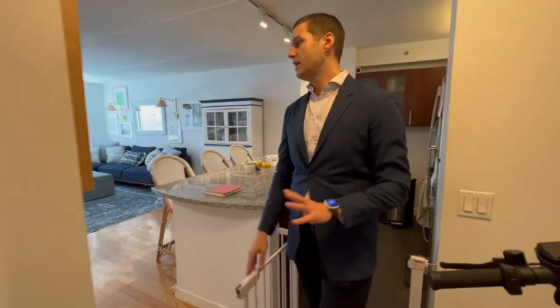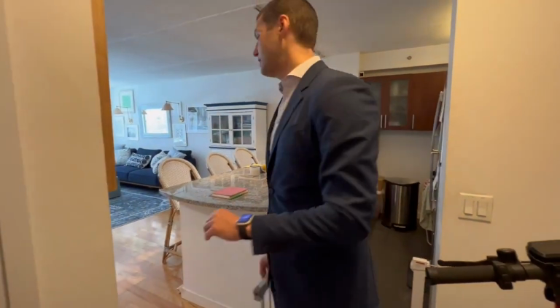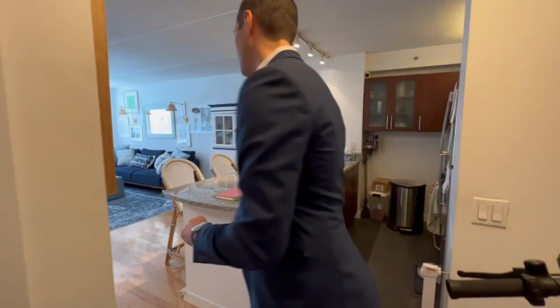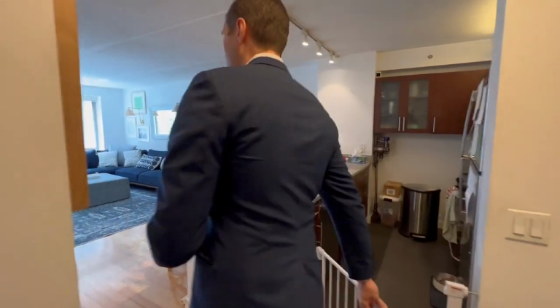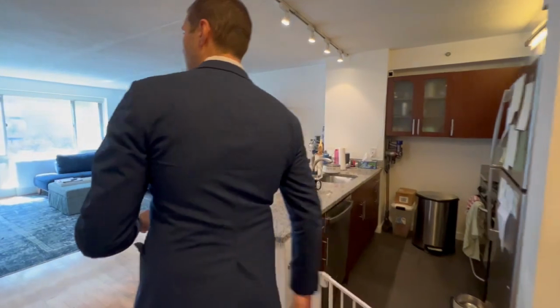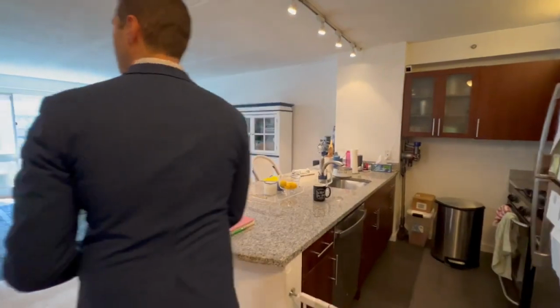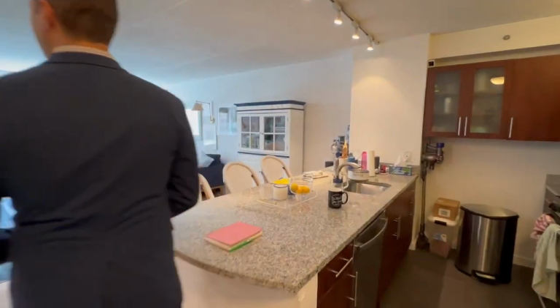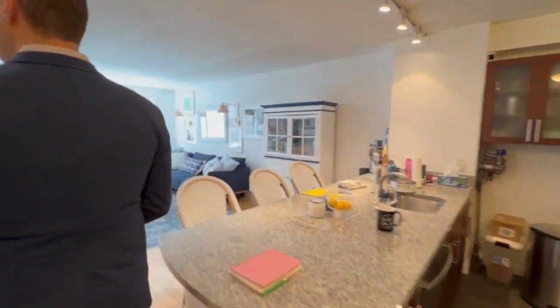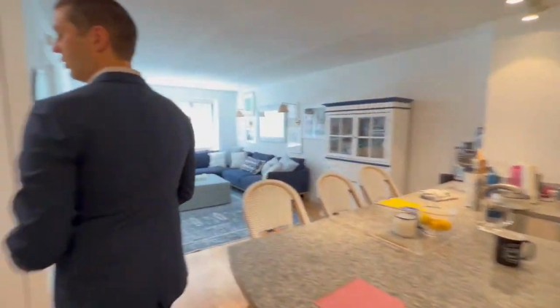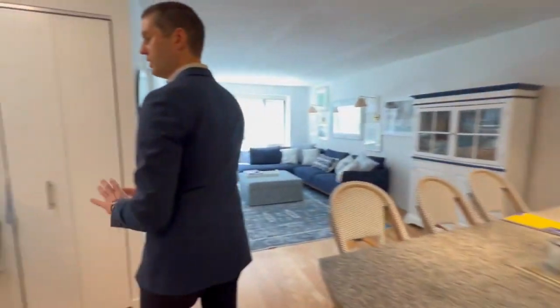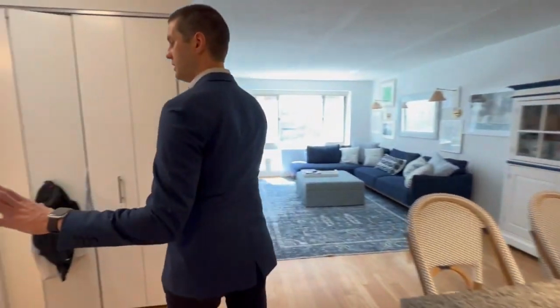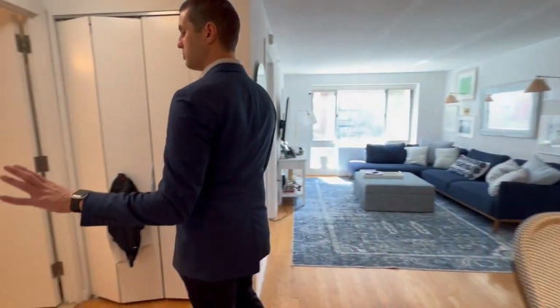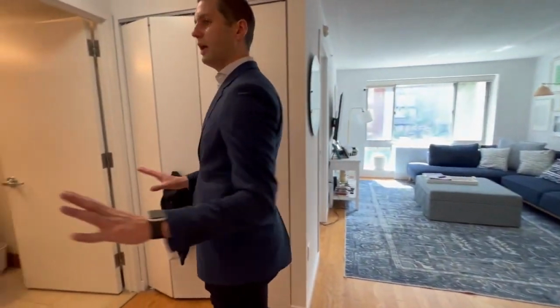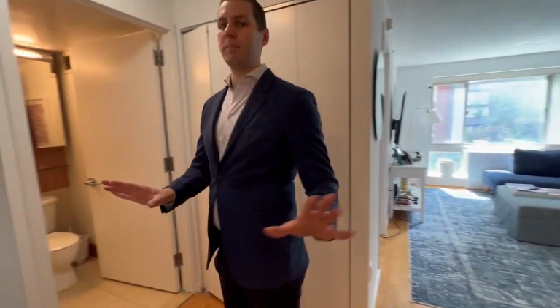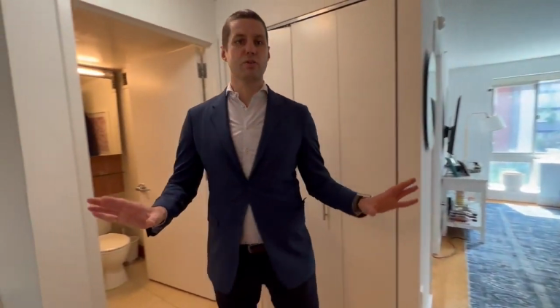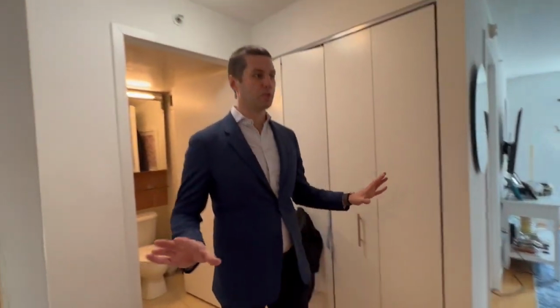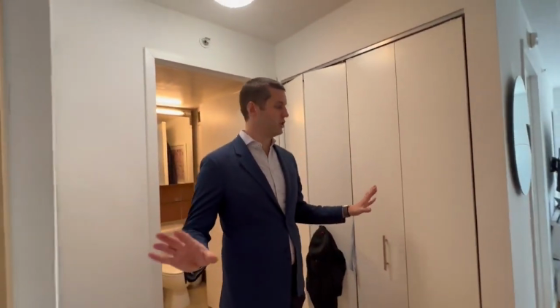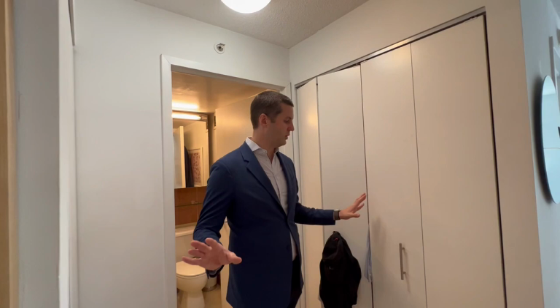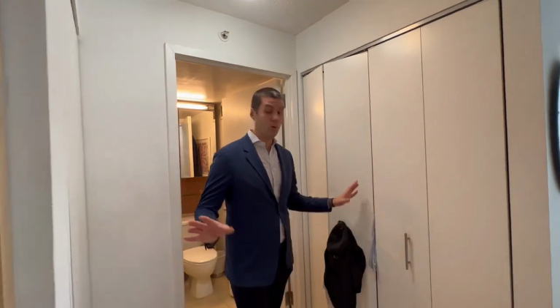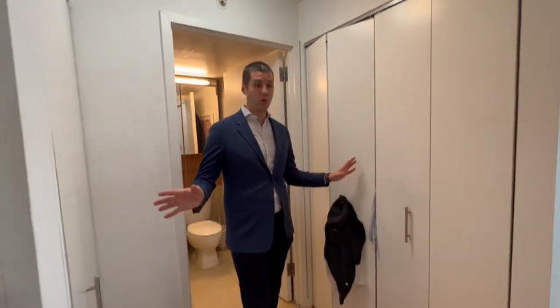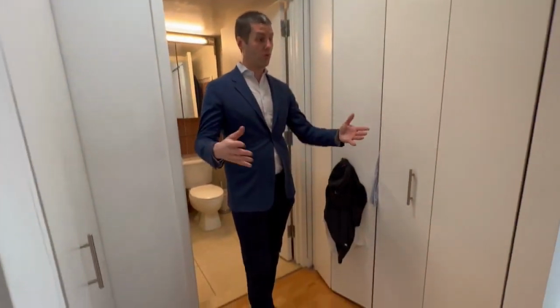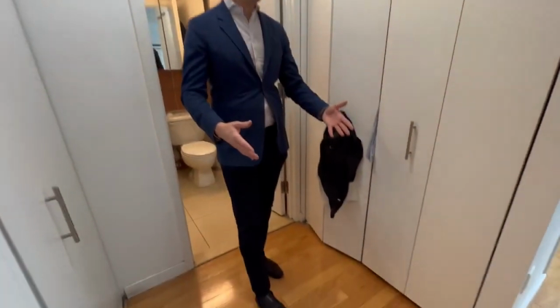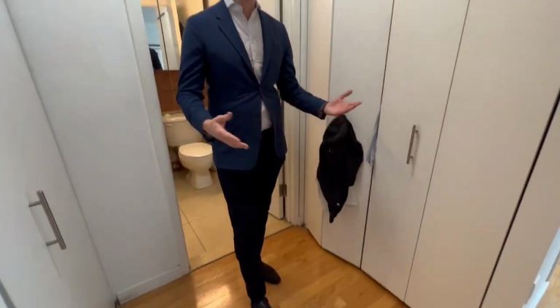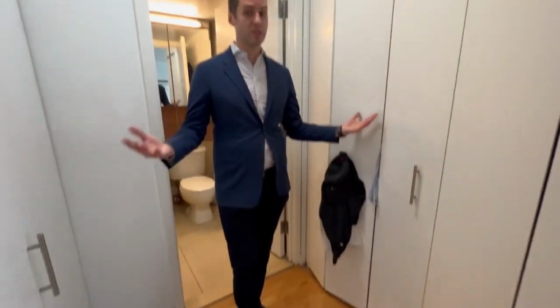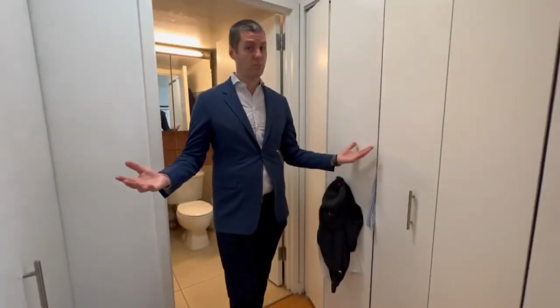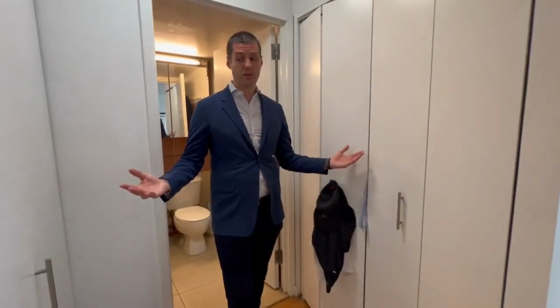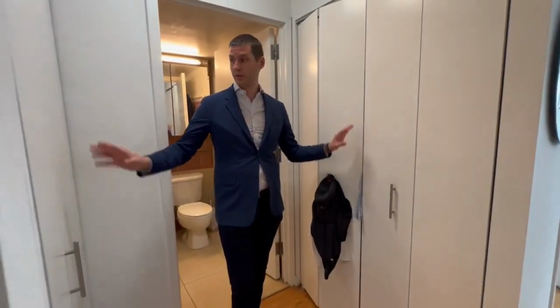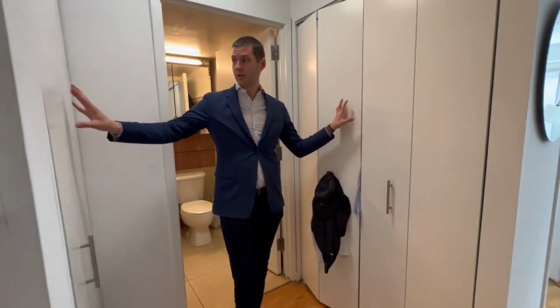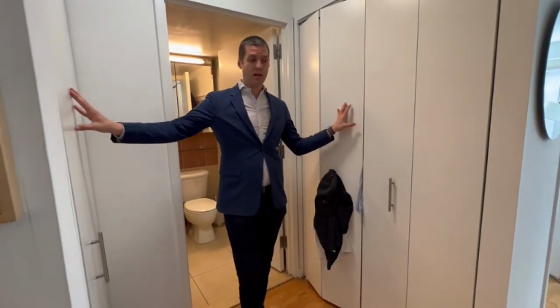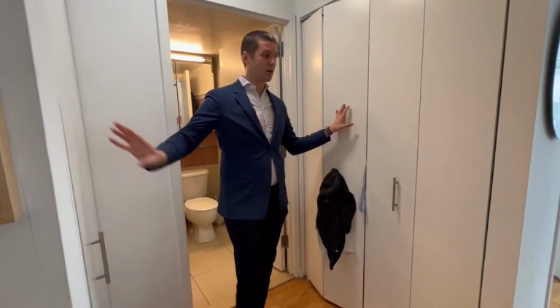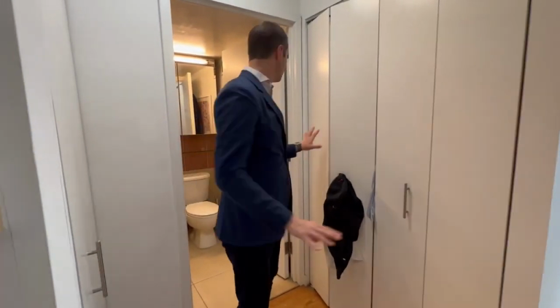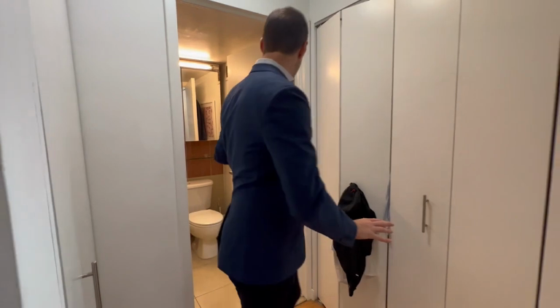There's lots of storage space in the kitchen, and also all the way around the apartment there is a ton of closet space. This is more like a one-bedroom built for two or more, or a pet, because this is a pet-friendly building. Closets on both sides.